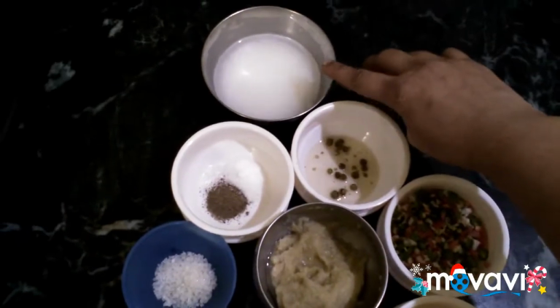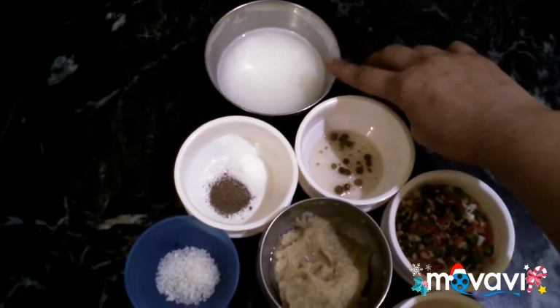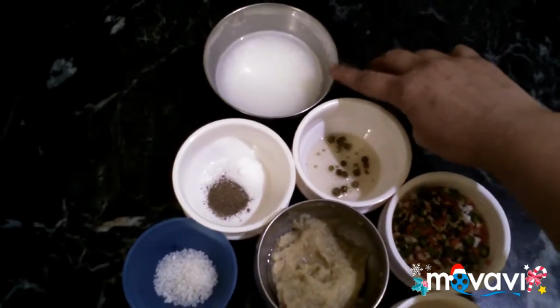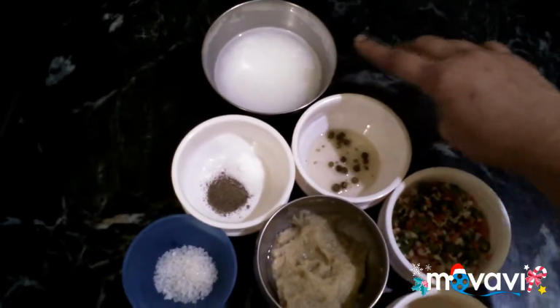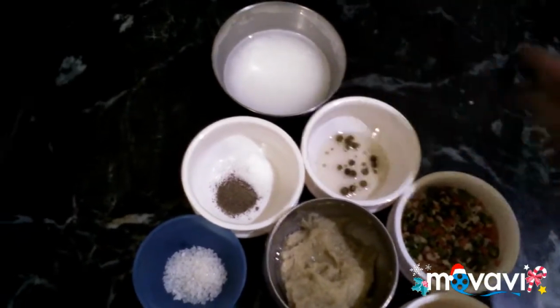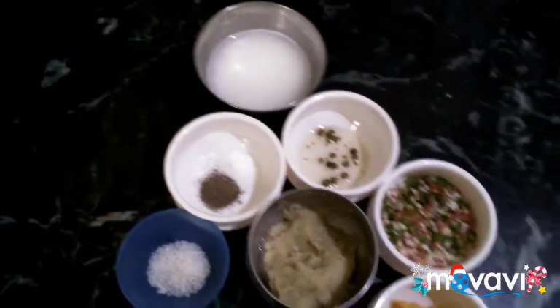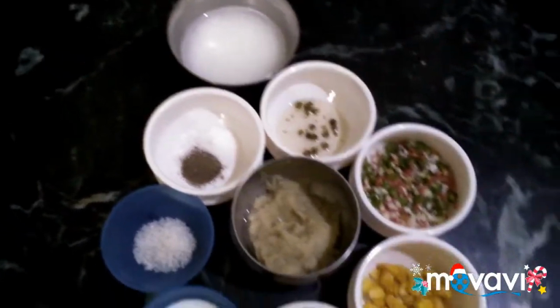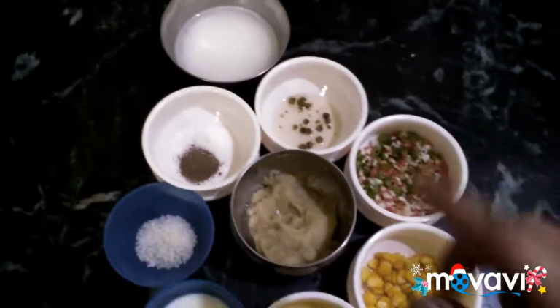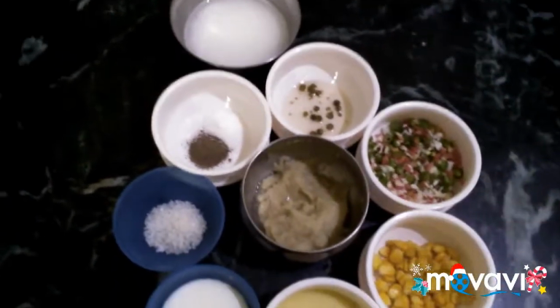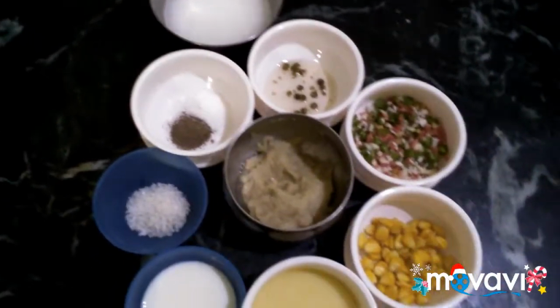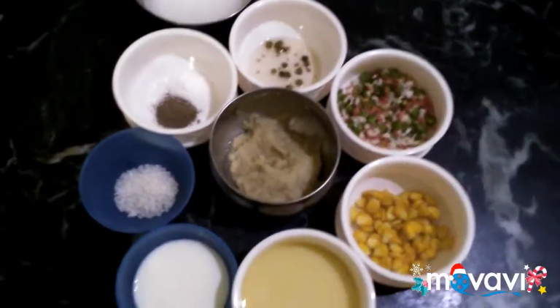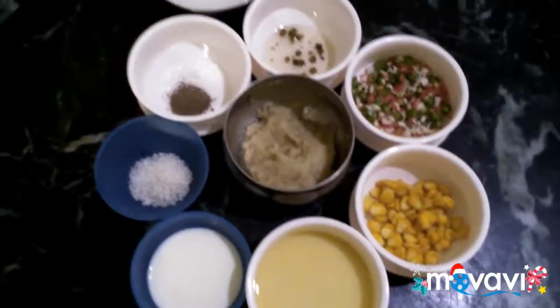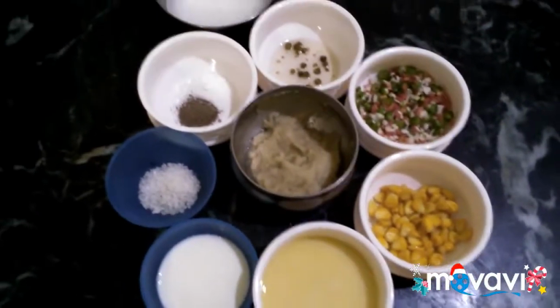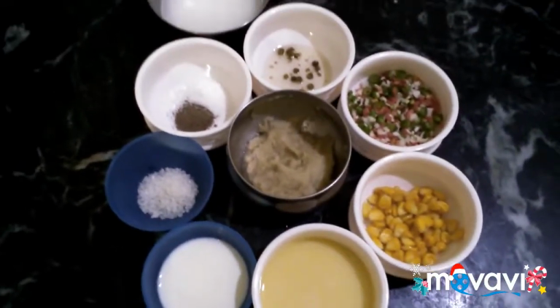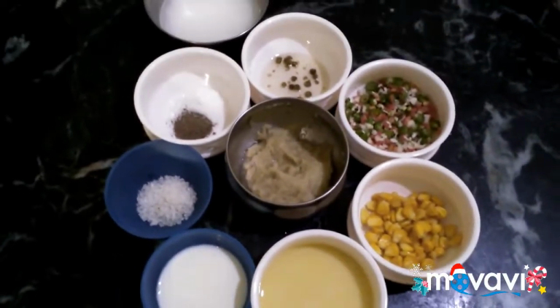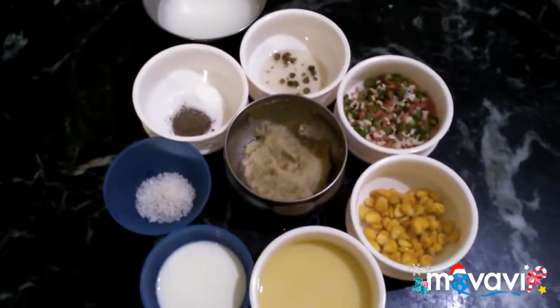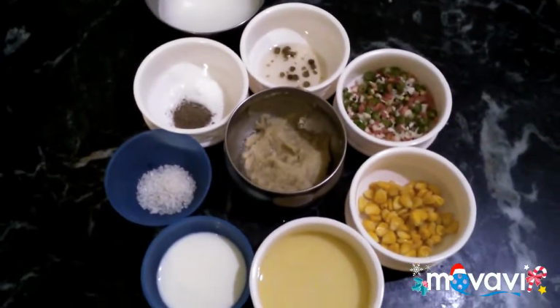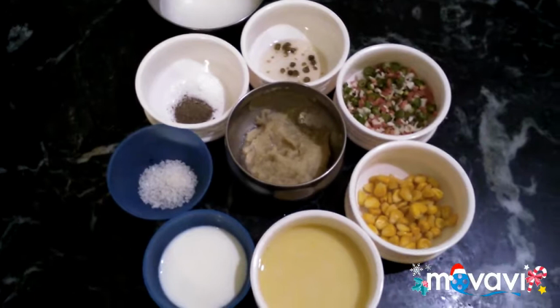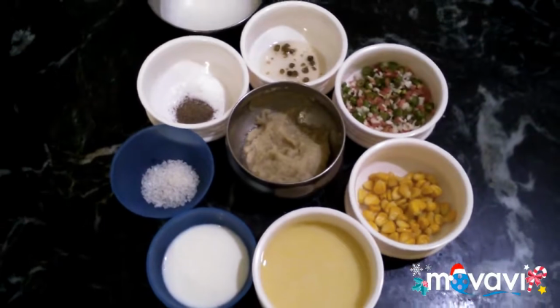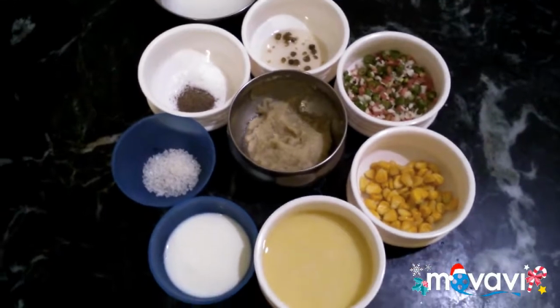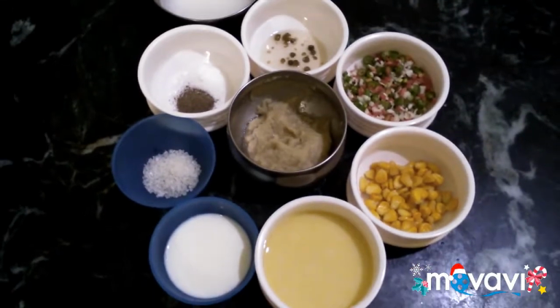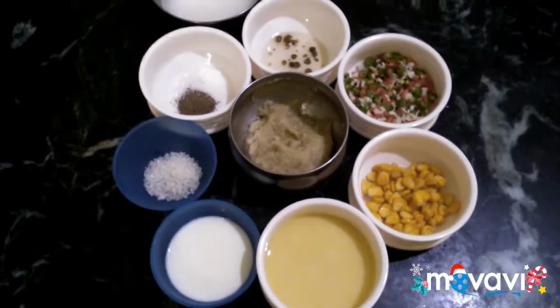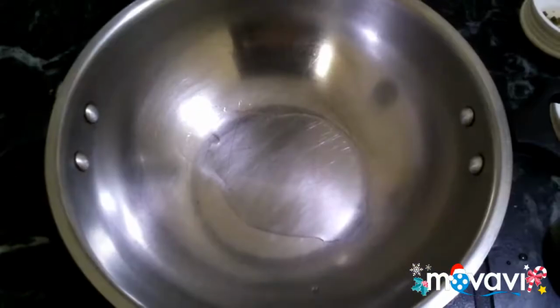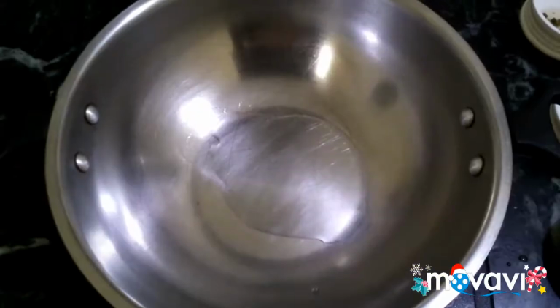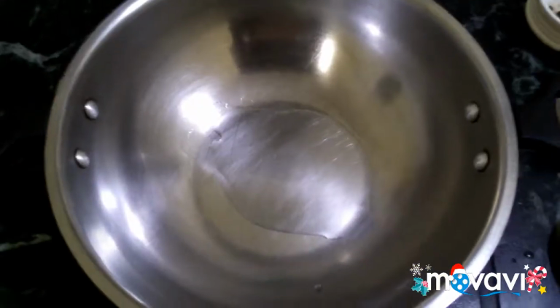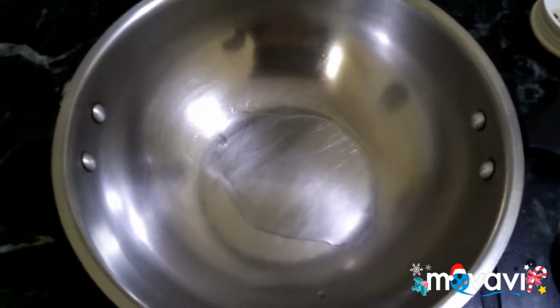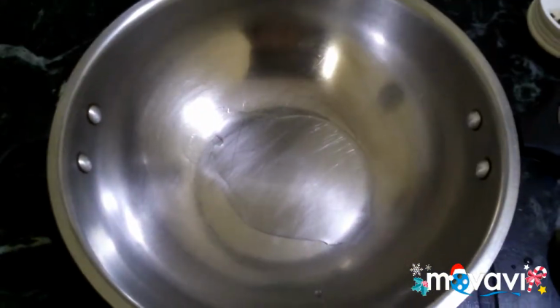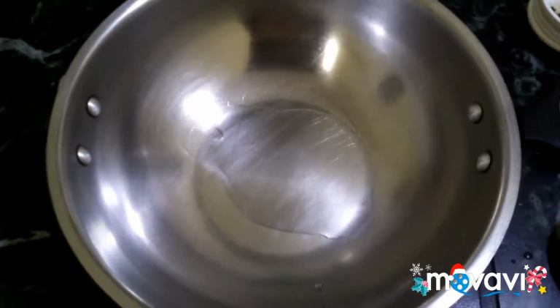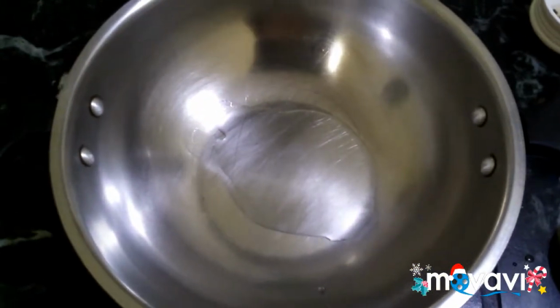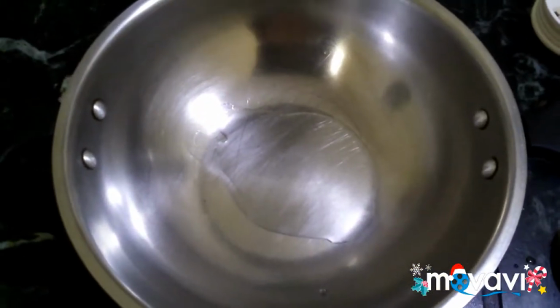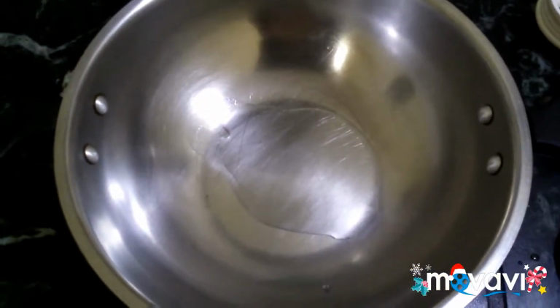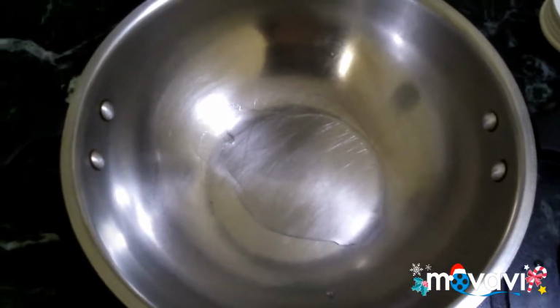Add these into the soup. Let's heat the soup. Cut a small spoon in the episode.